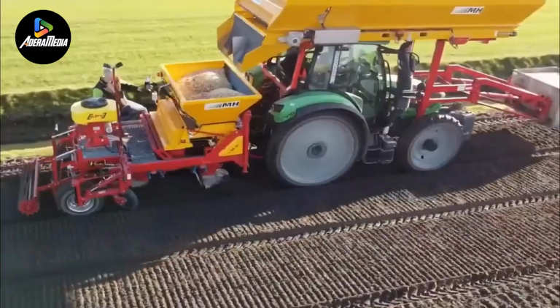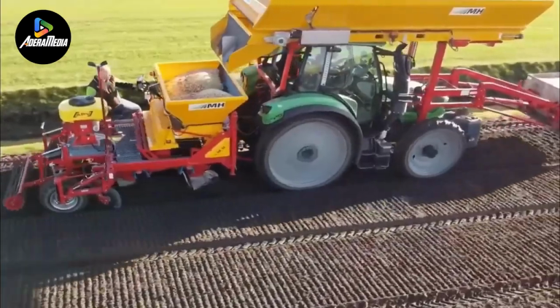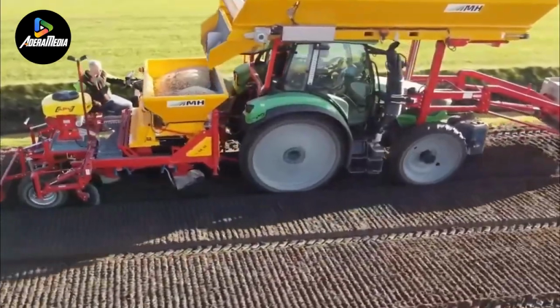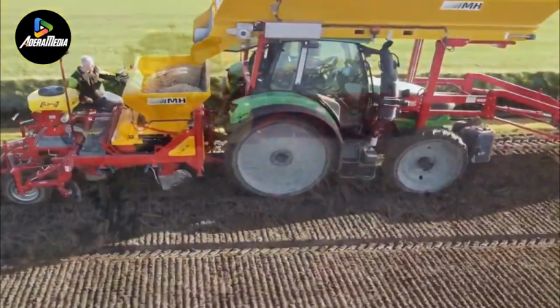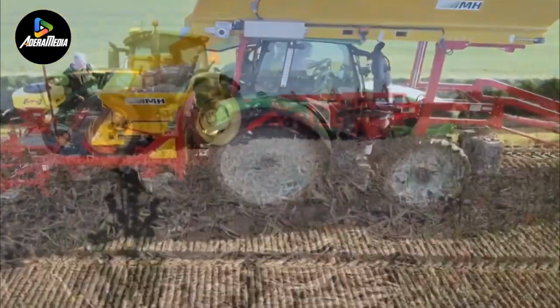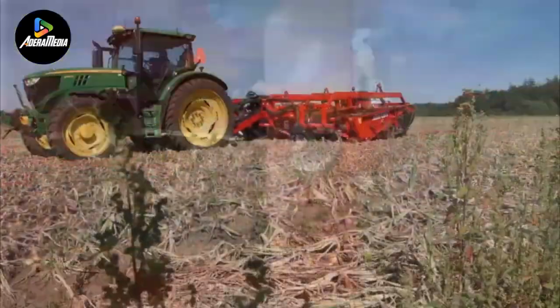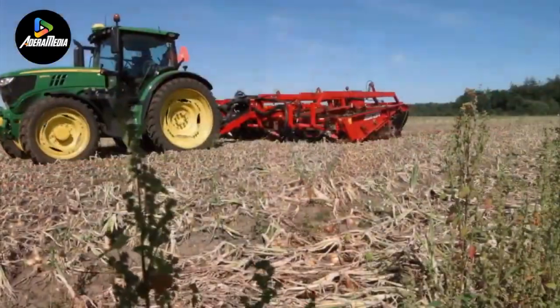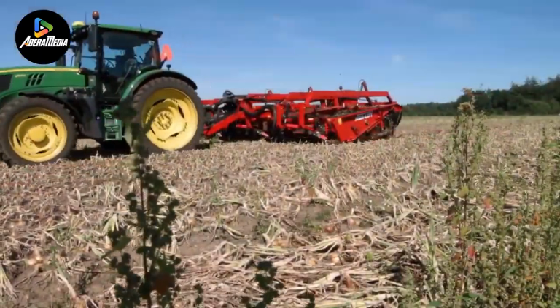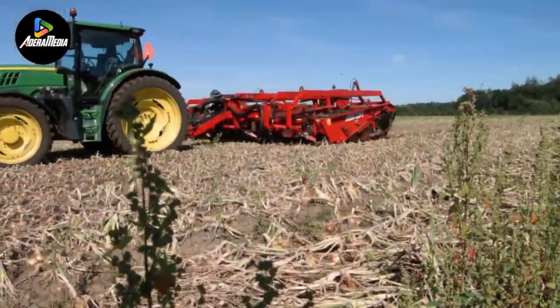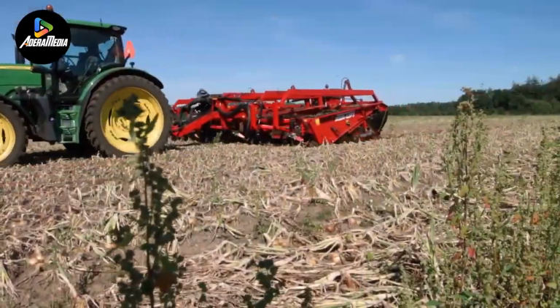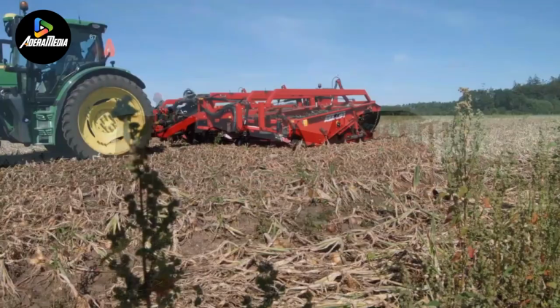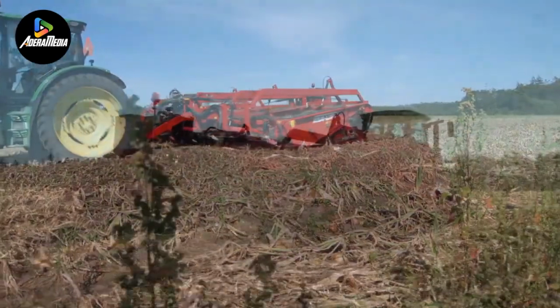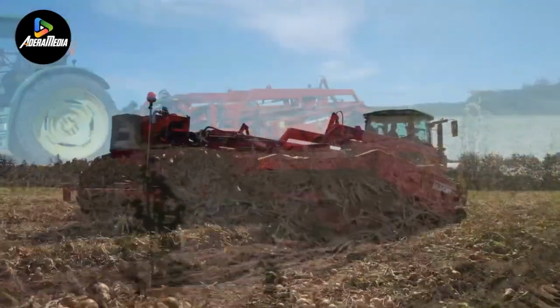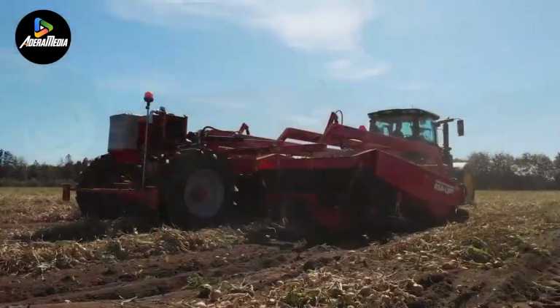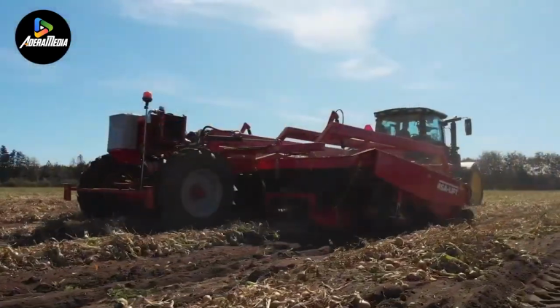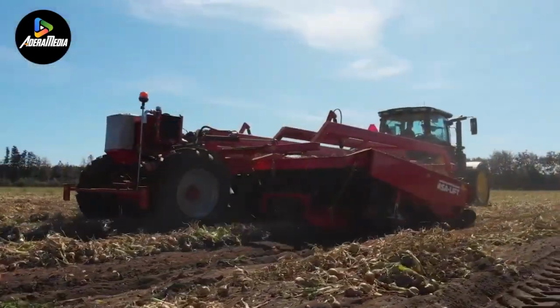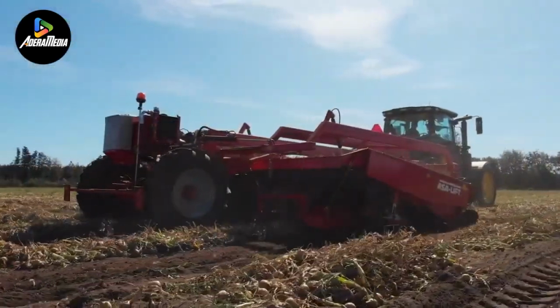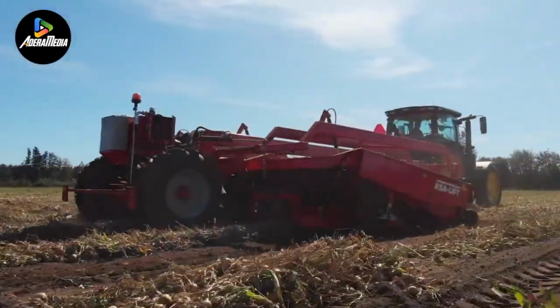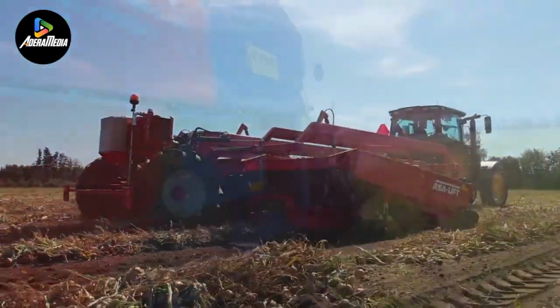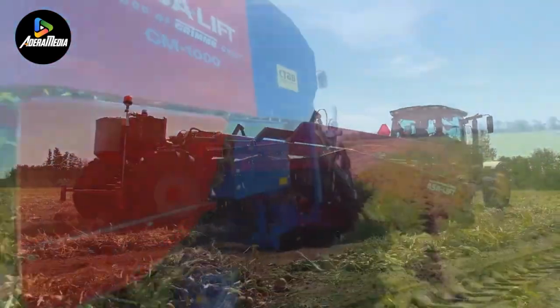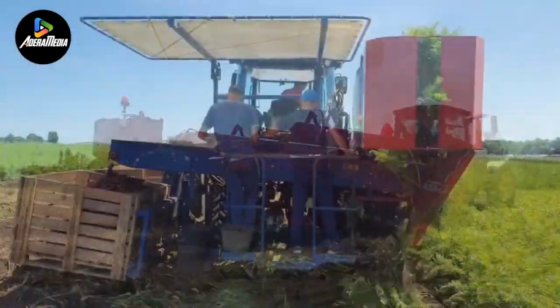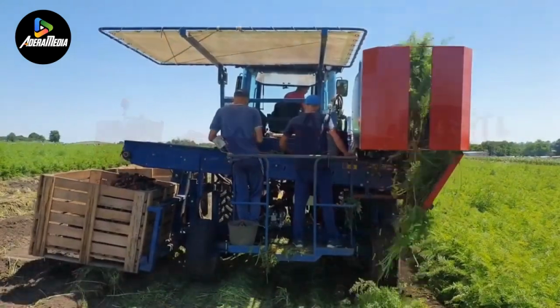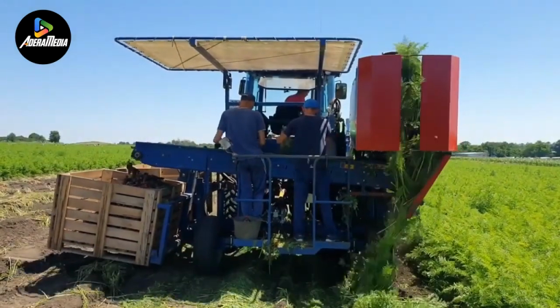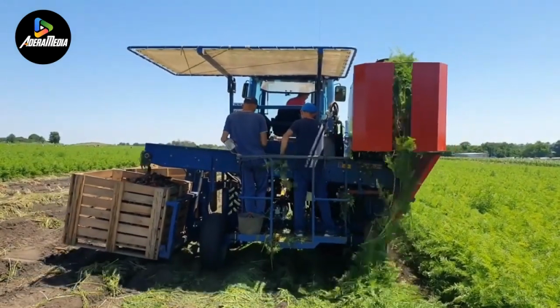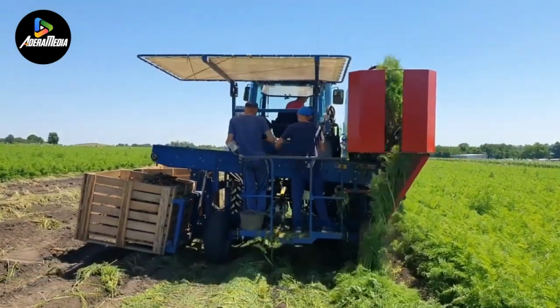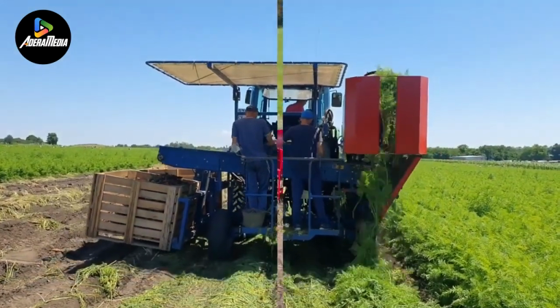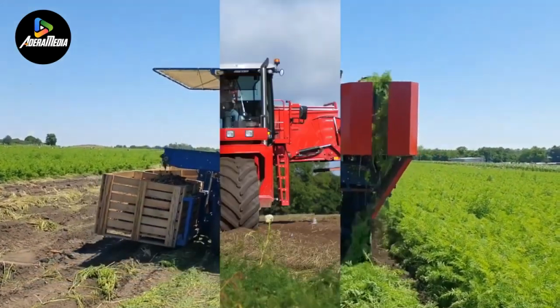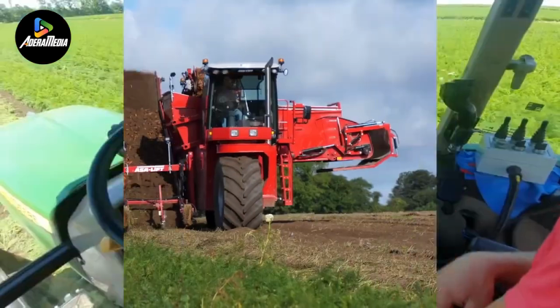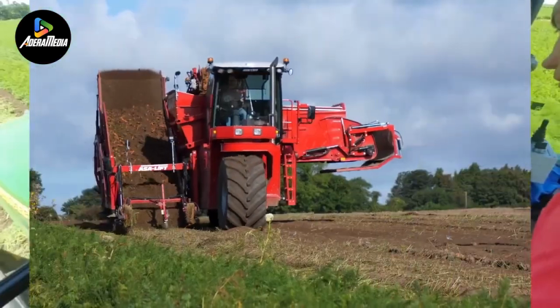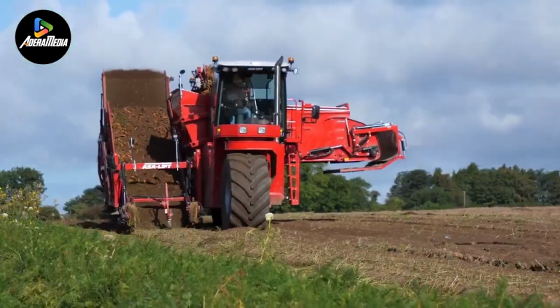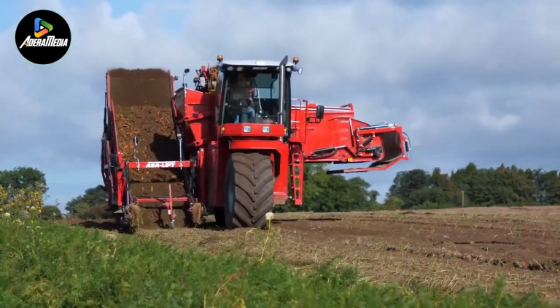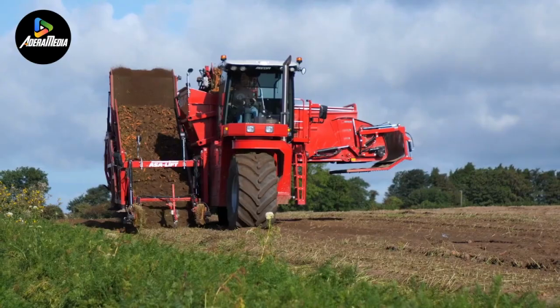Welcome back to our latest video, where we'll be showcasing some of the most impressive agricultural giants in action. If you find the content enjoyable, please give us a thumbs up and share your thoughts on your favorite machine in the comments. Your engagement means a lot to us.